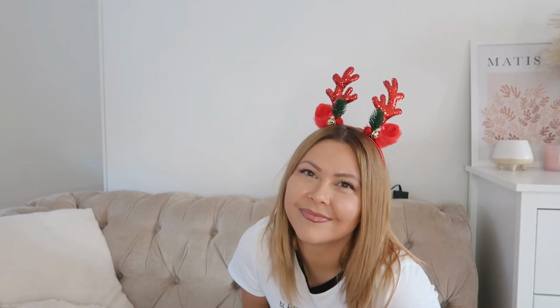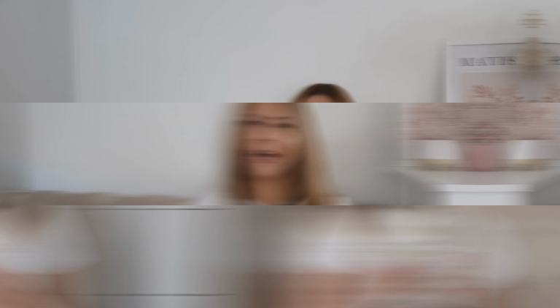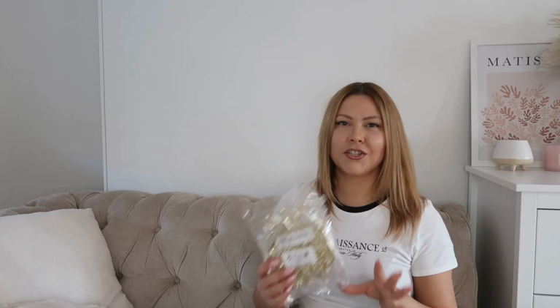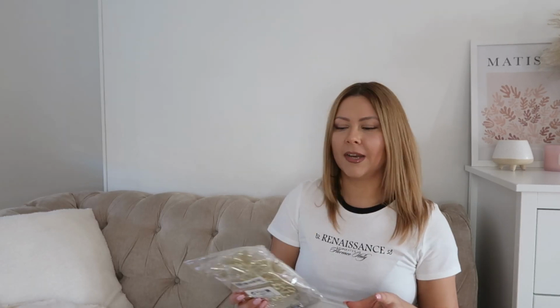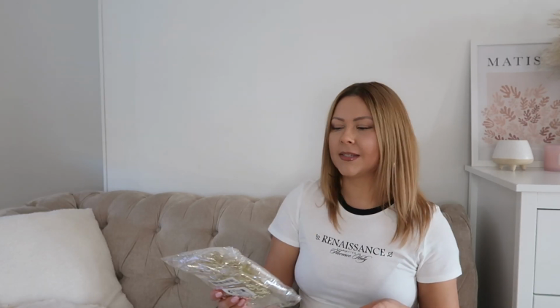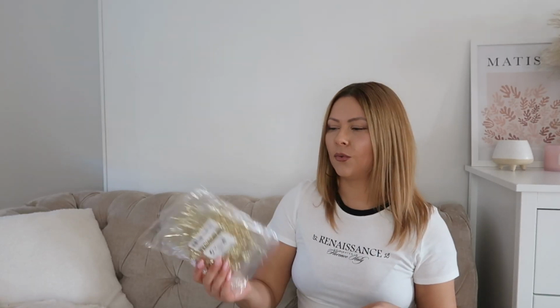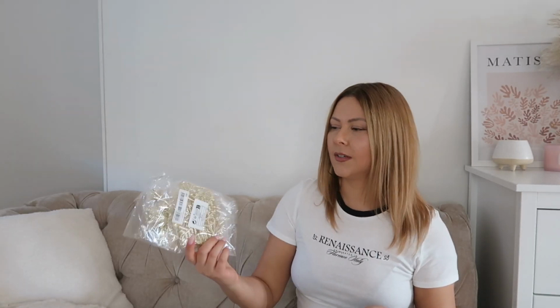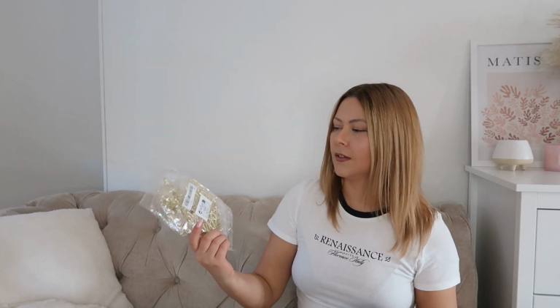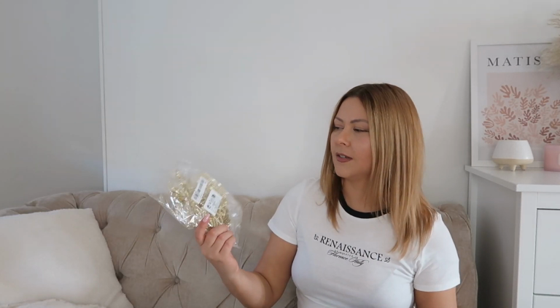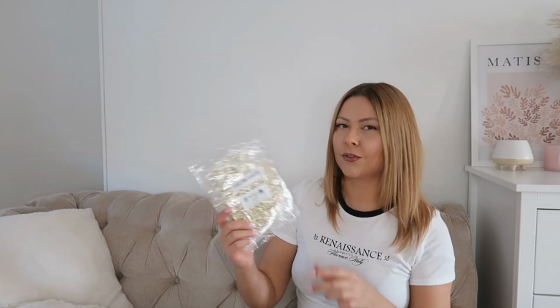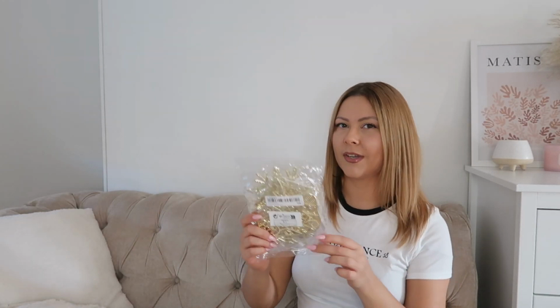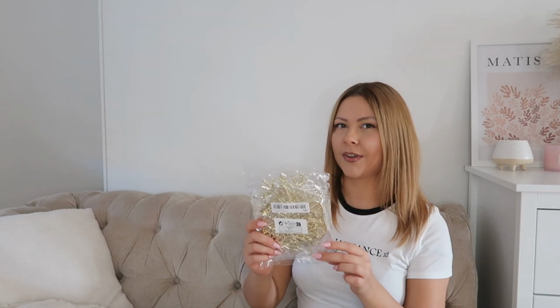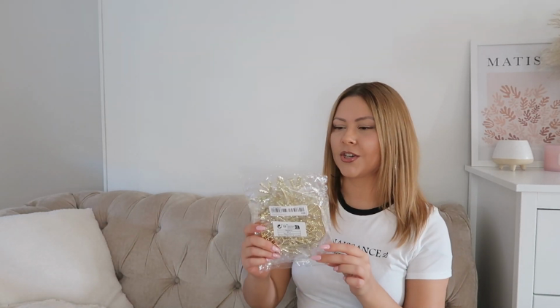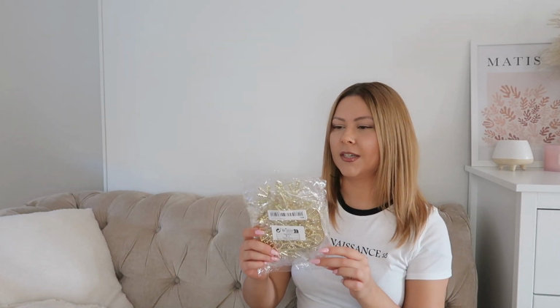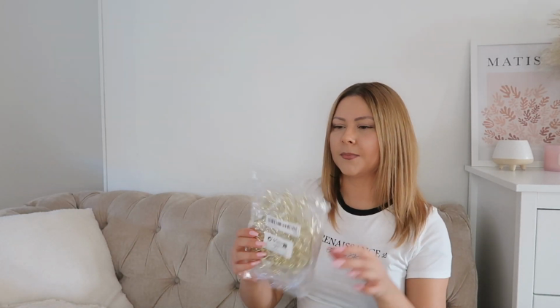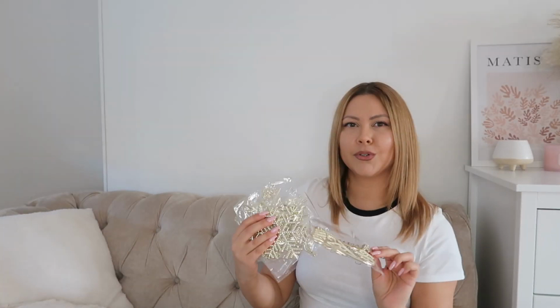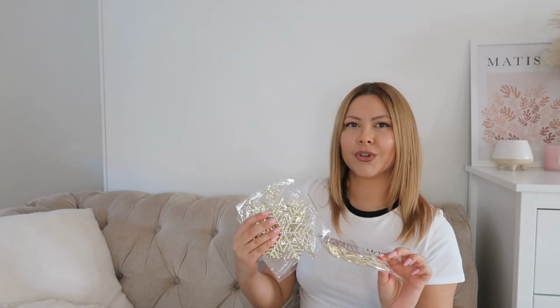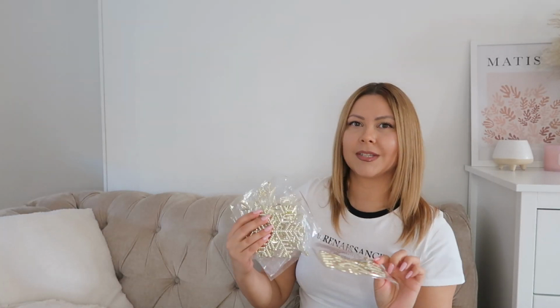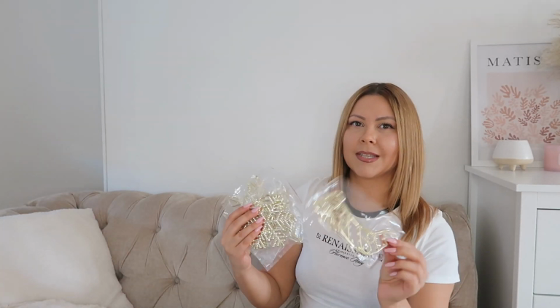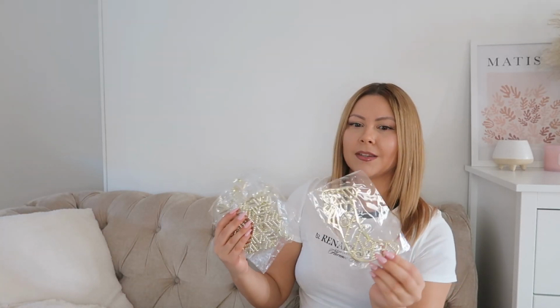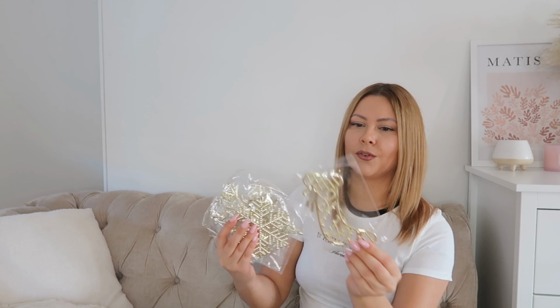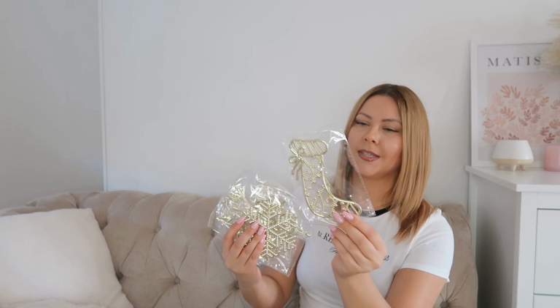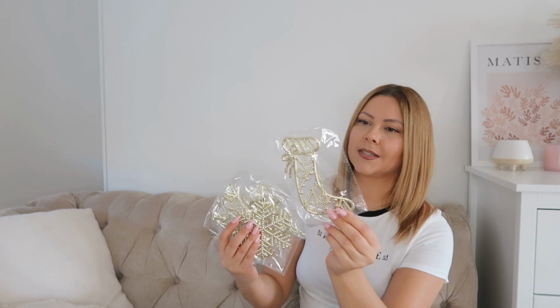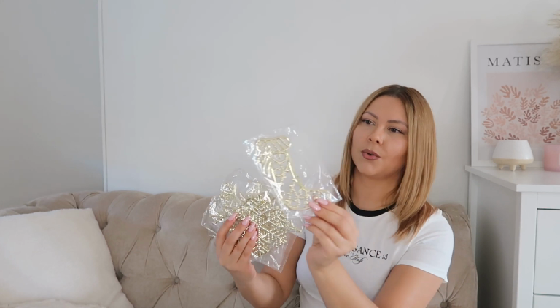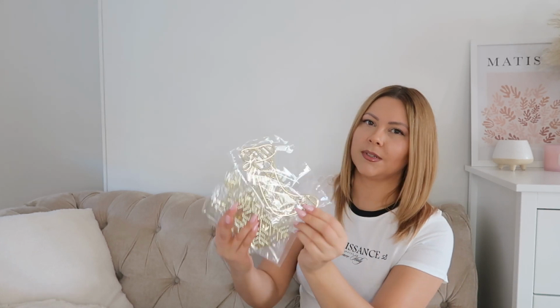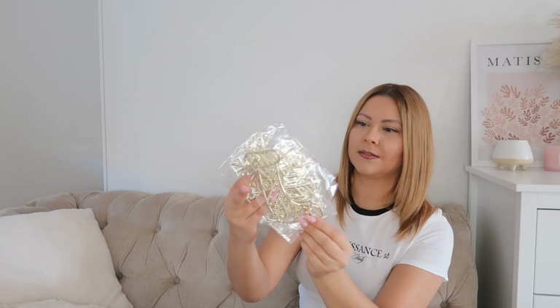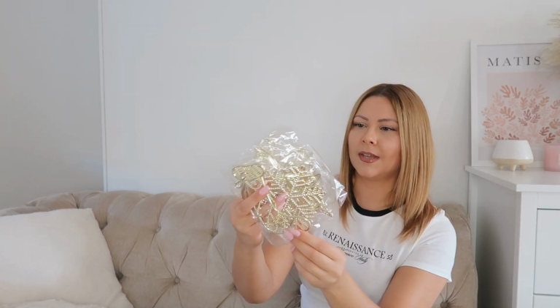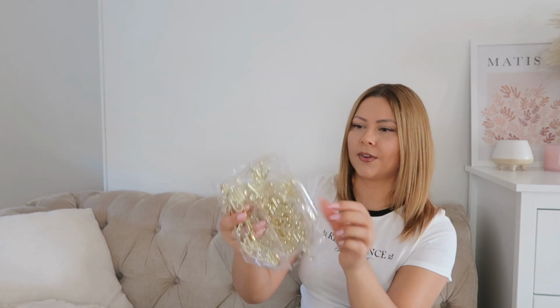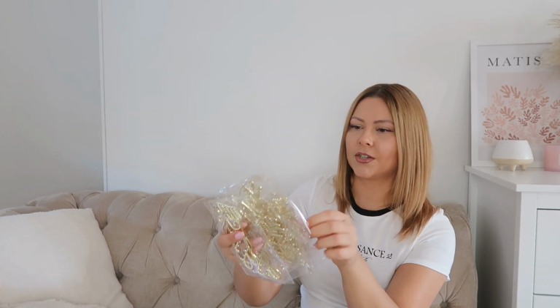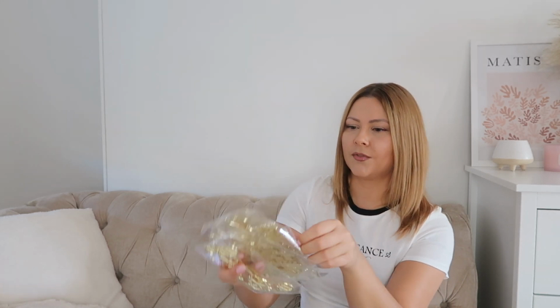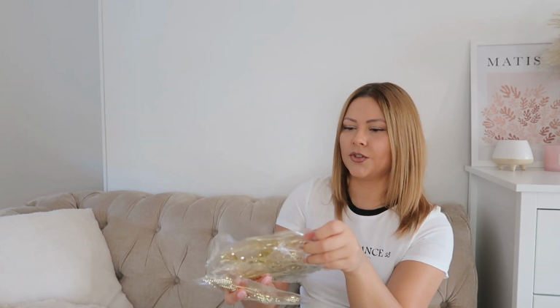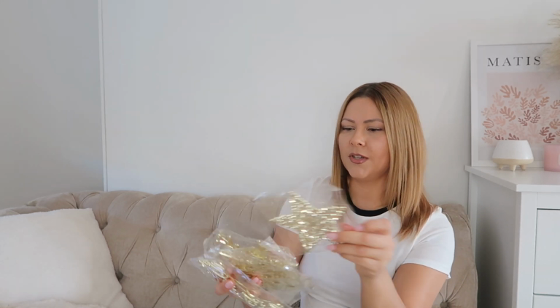I just realized I ordered another set of decorations. I also got this set of six gold decorations for the tree.